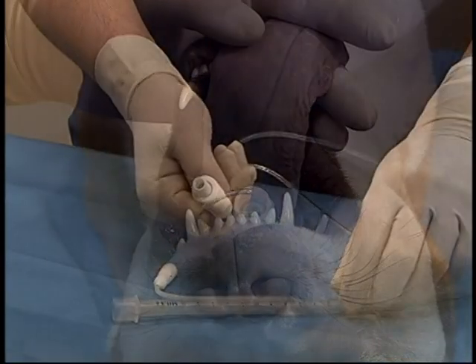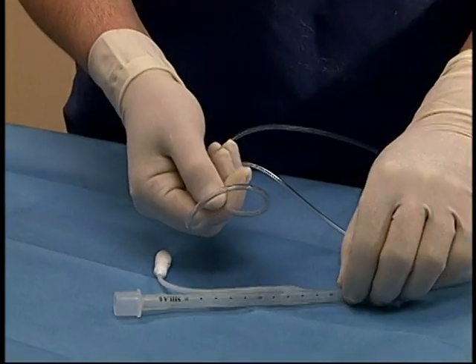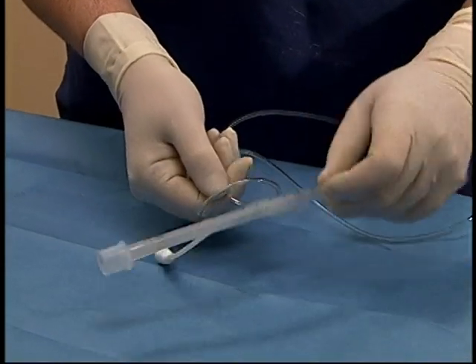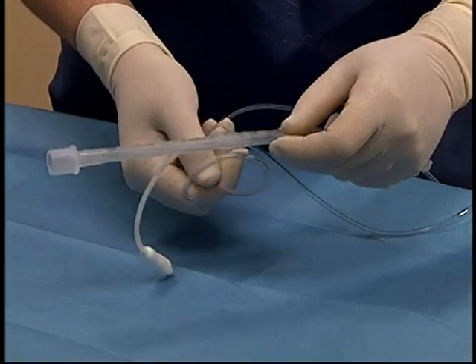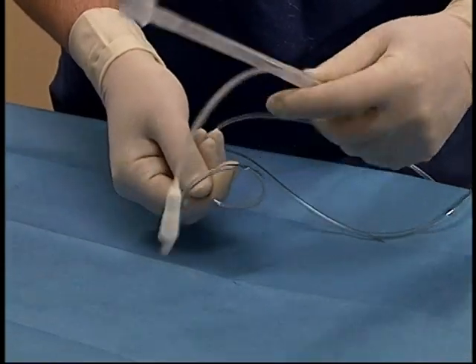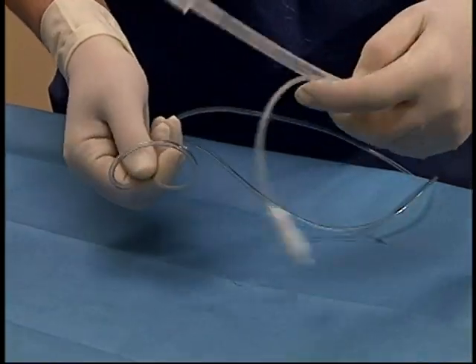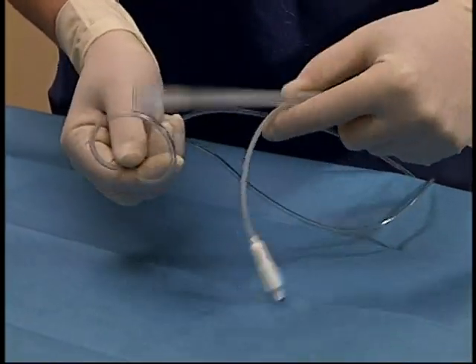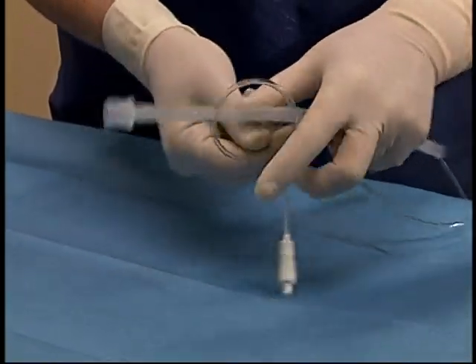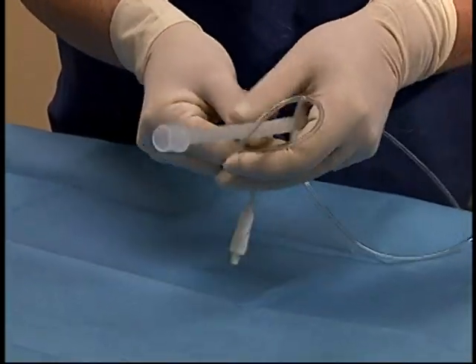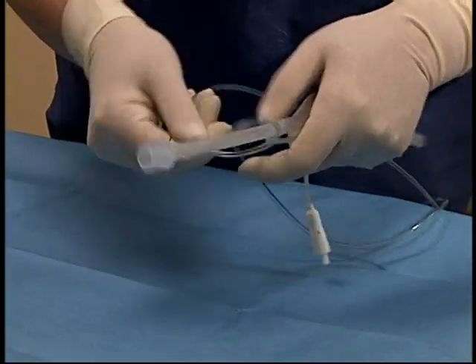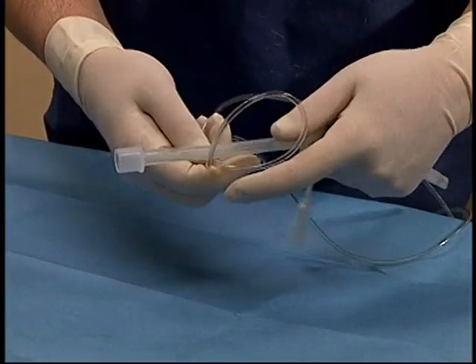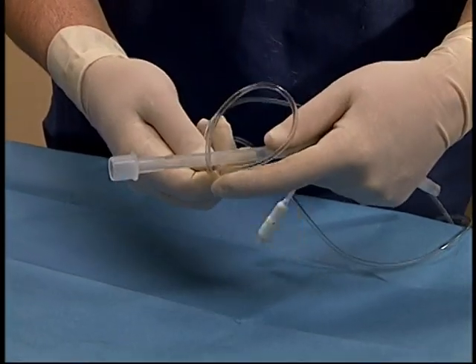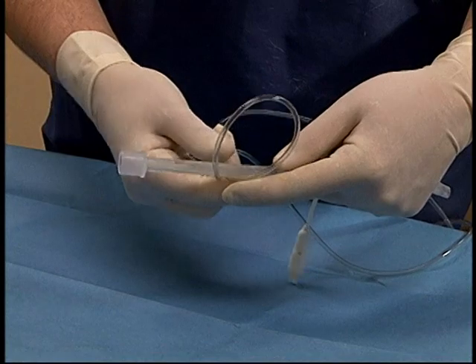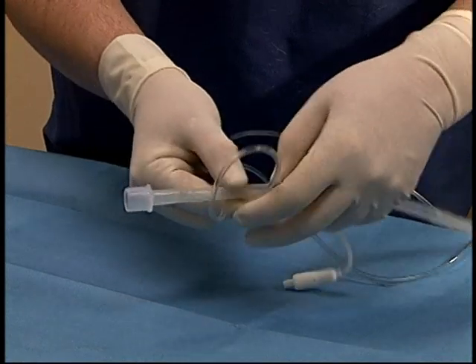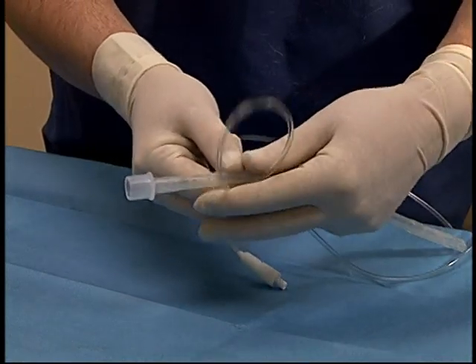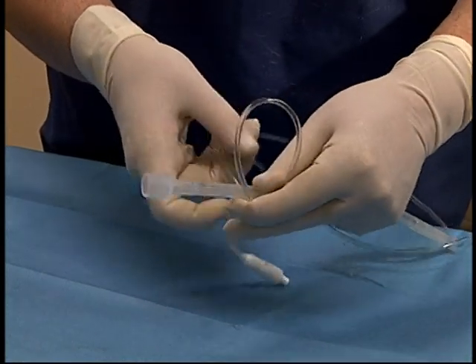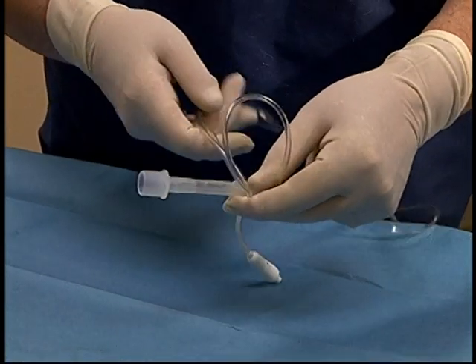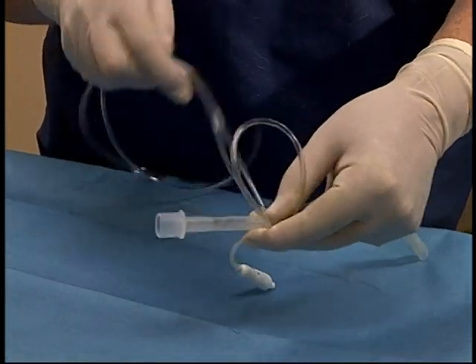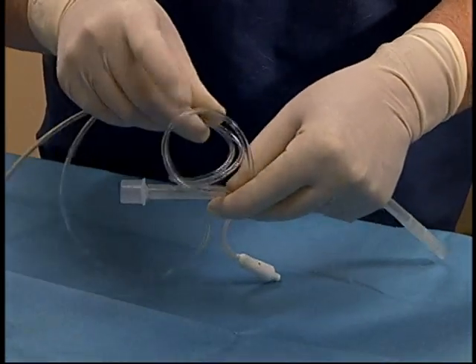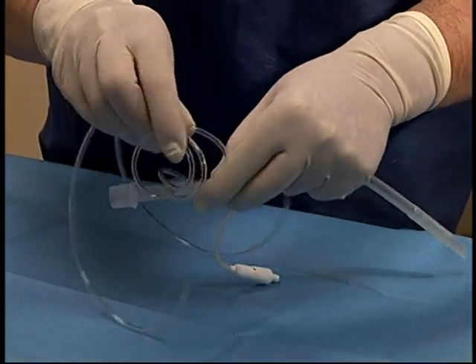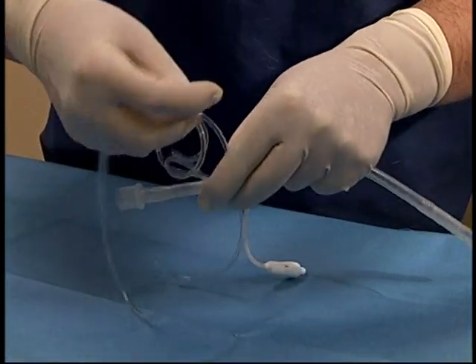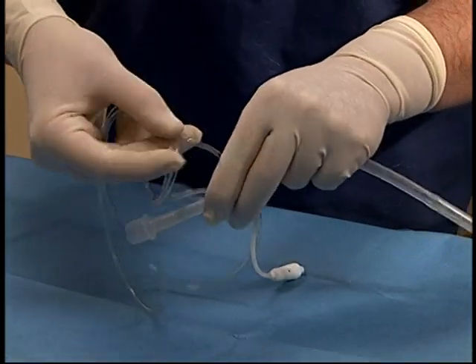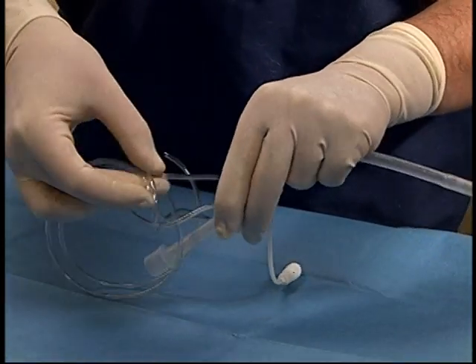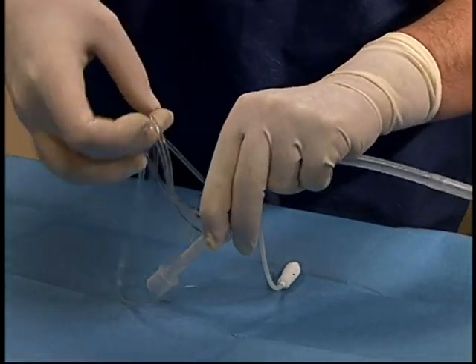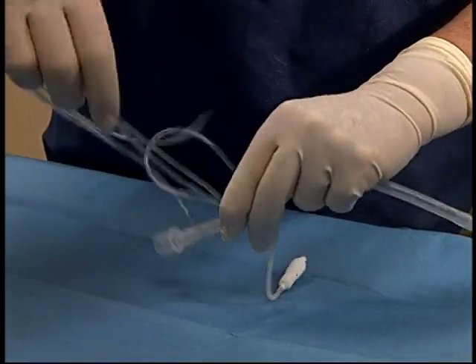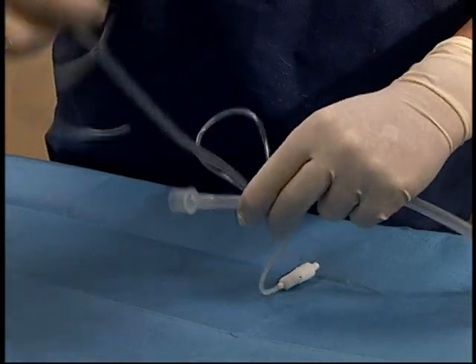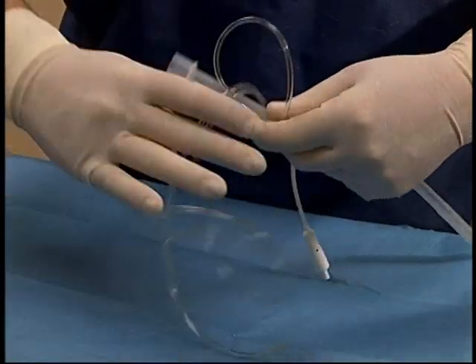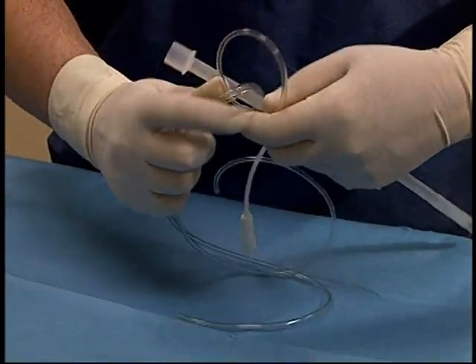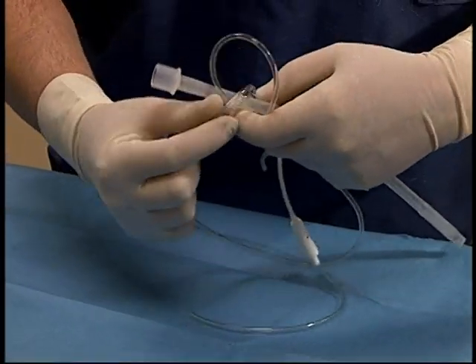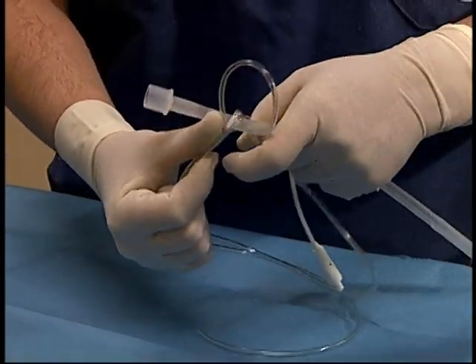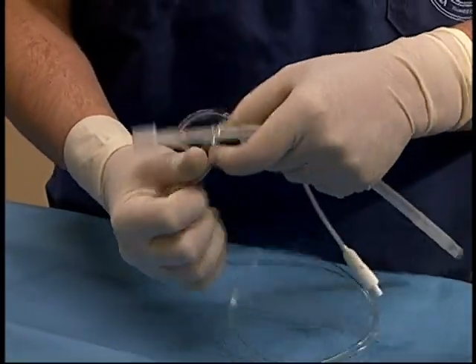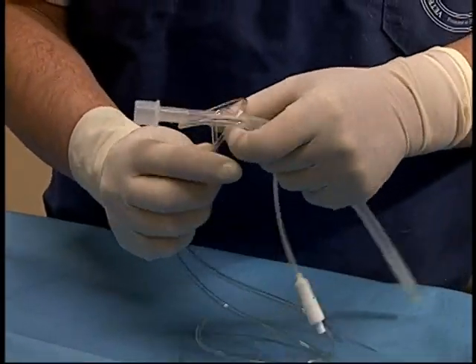In order to secure the tube, a pre-cut length of IV tubing is used. Strands are doubled and wrapped around the tube and then inserted through the loop that is created. This tubing should be pre-stretched to allow it to secure tightly on the endotracheal tube.